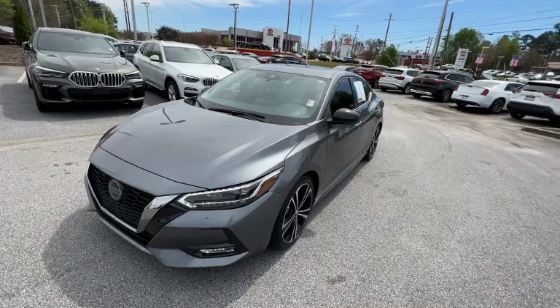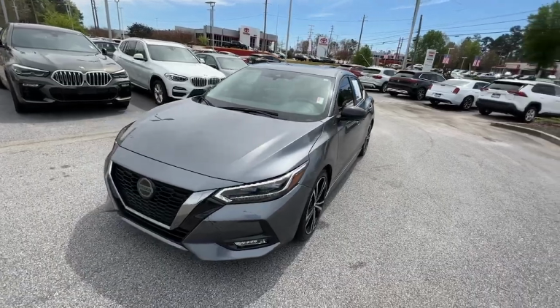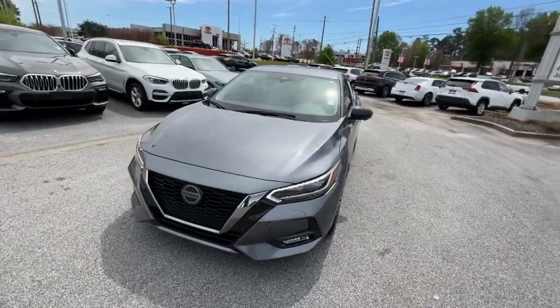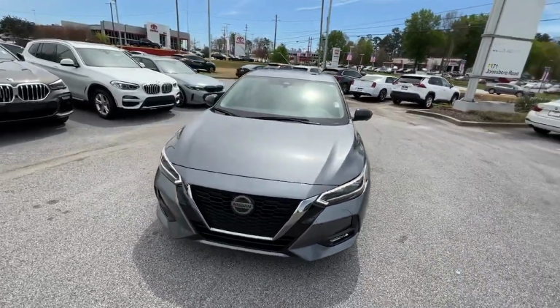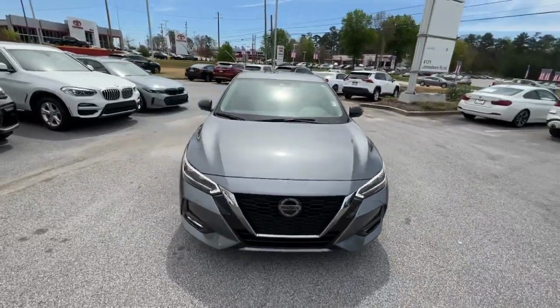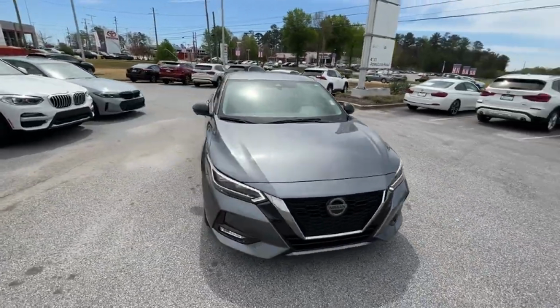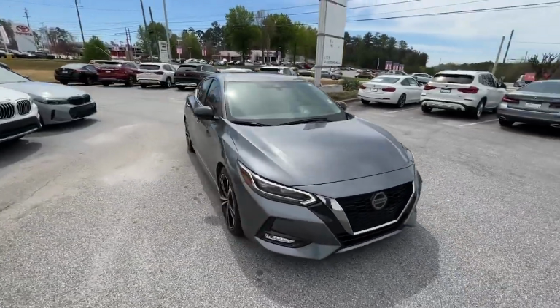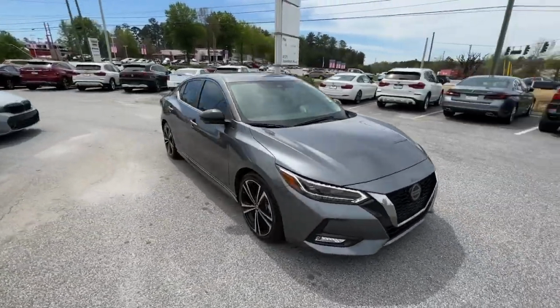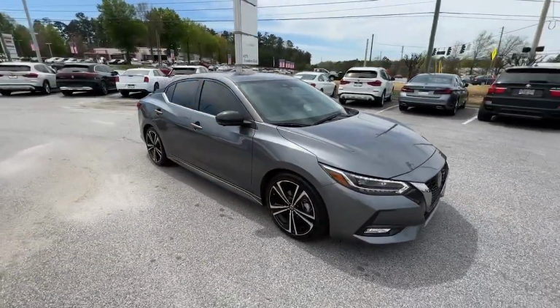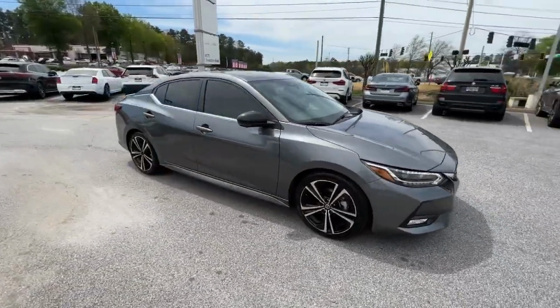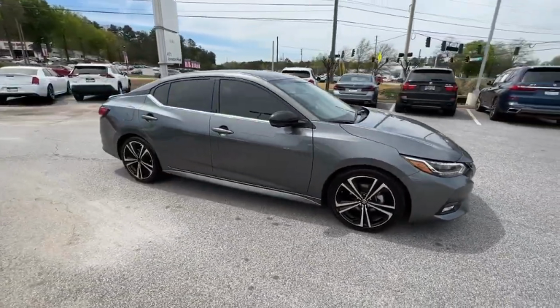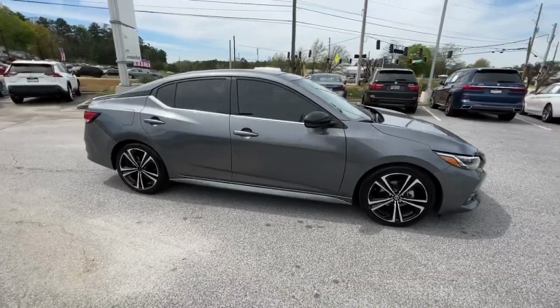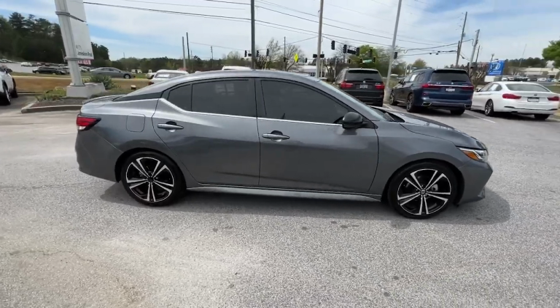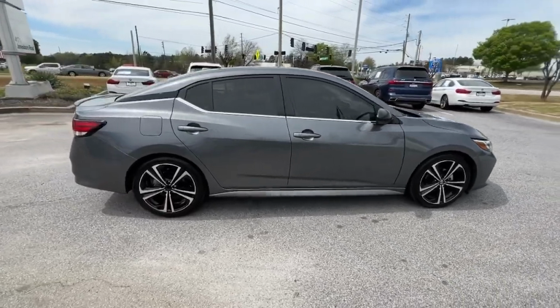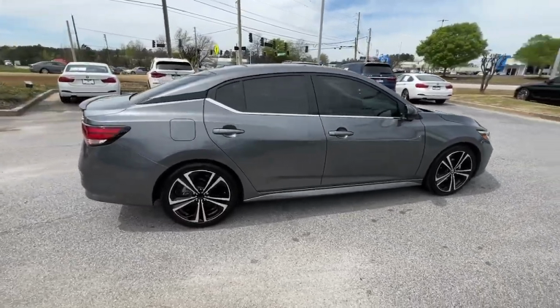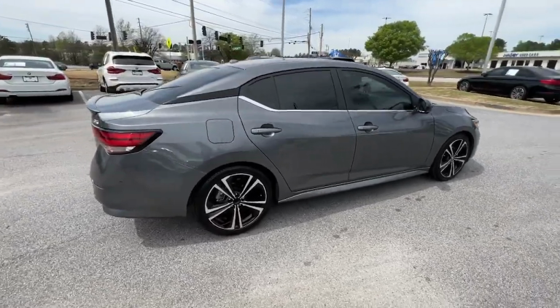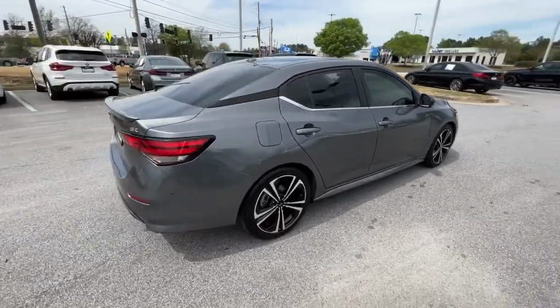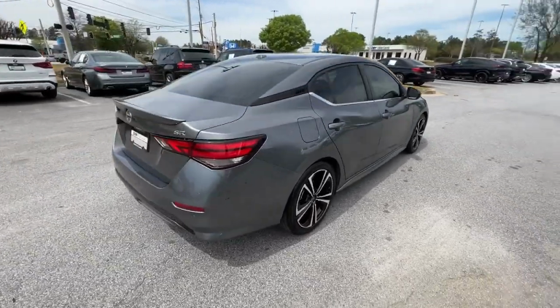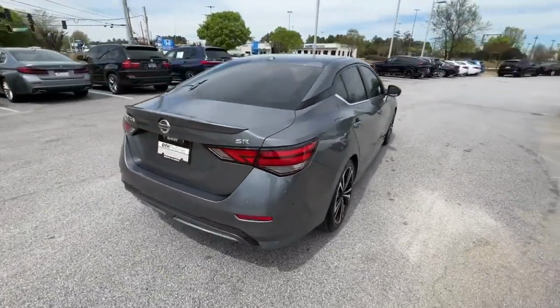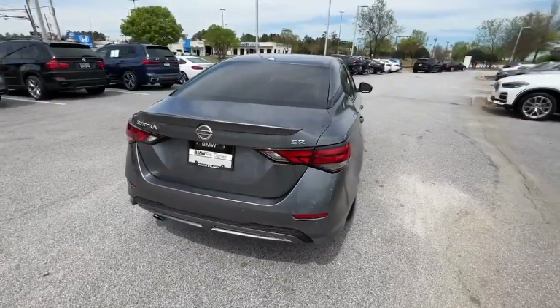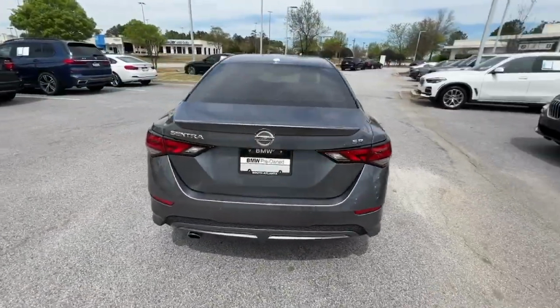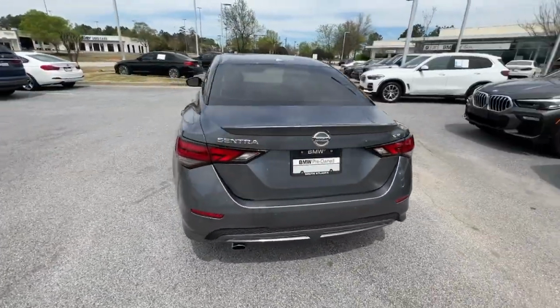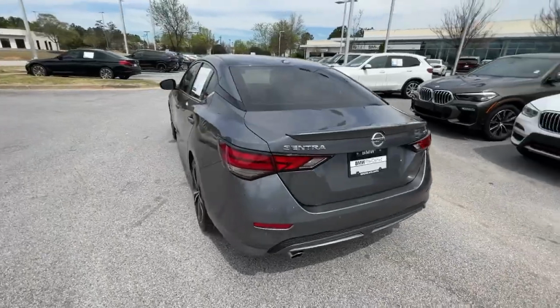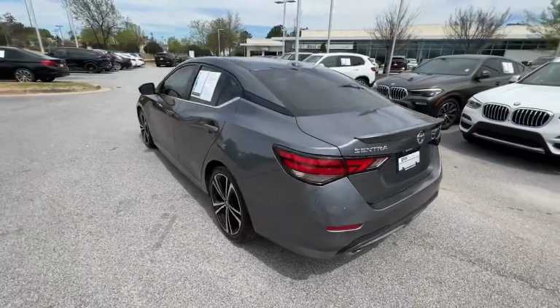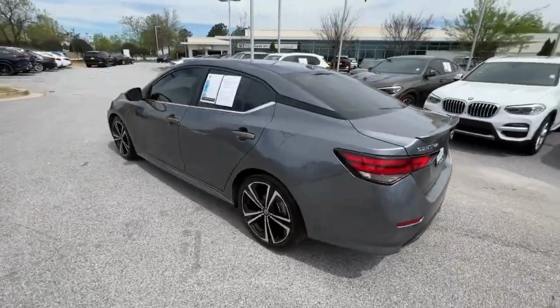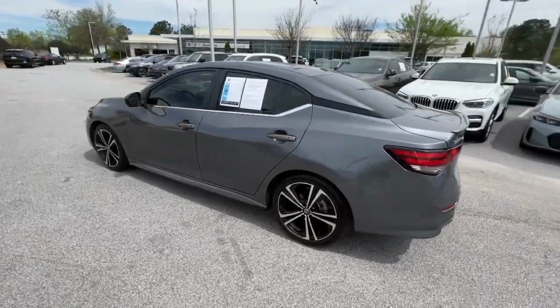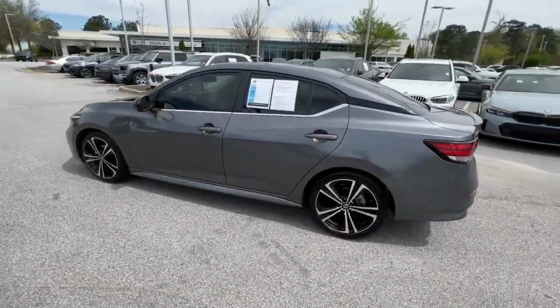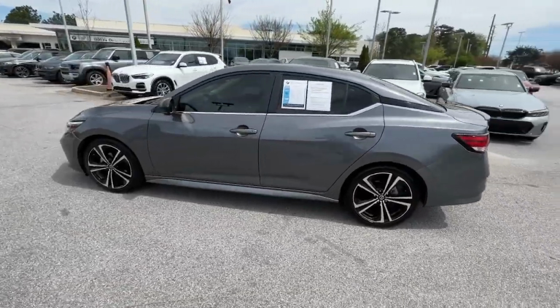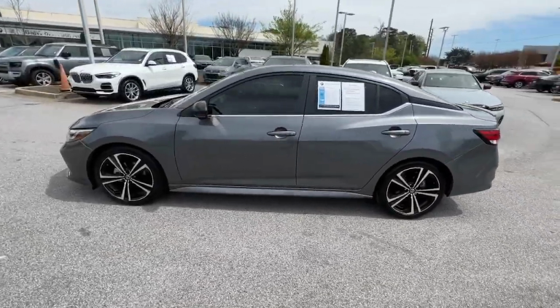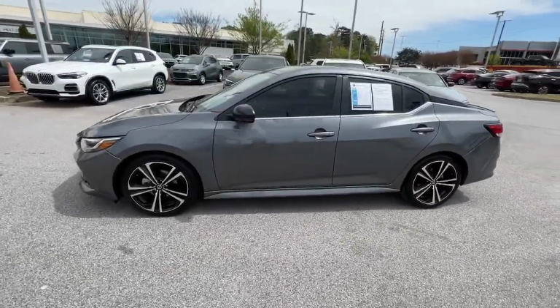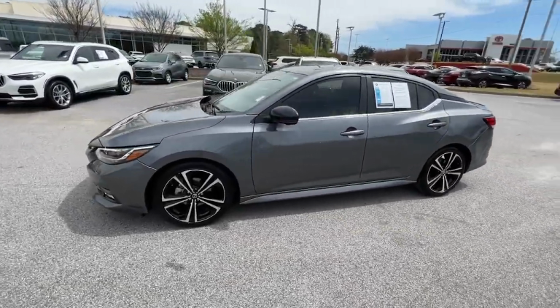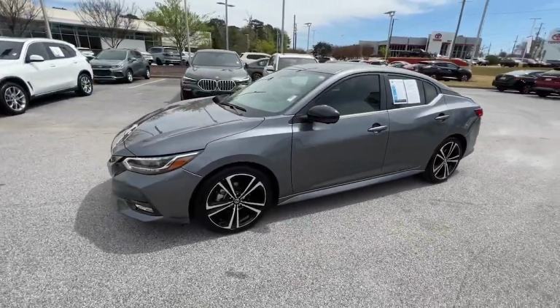You're gonna love the 2021 Nissan Sentra. This vehicle is an outstanding buy with fewer than 40,000 miles on the odometer. Comfort, convenience, safety, and fun are all yours in the sleek and spirited Sentra.